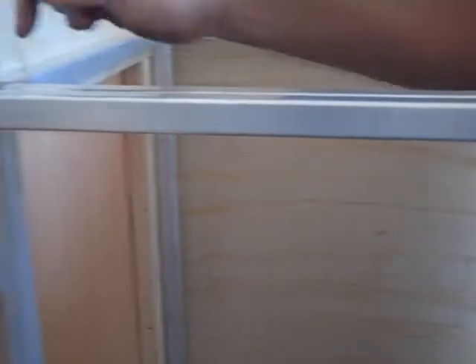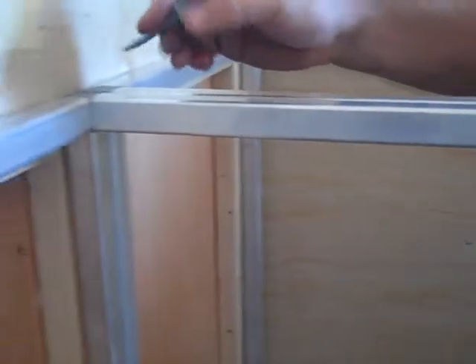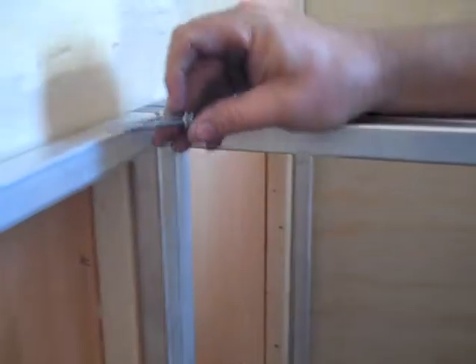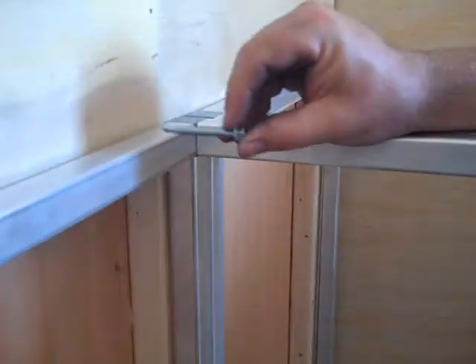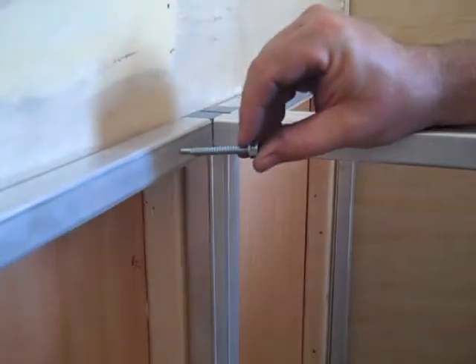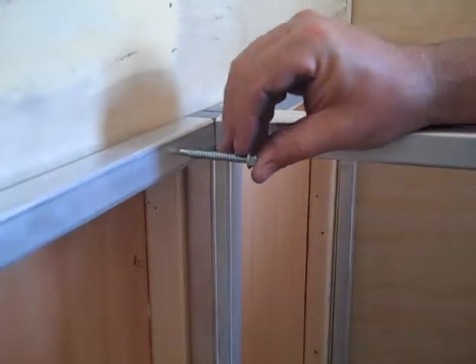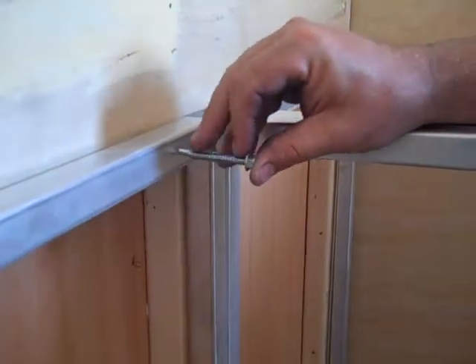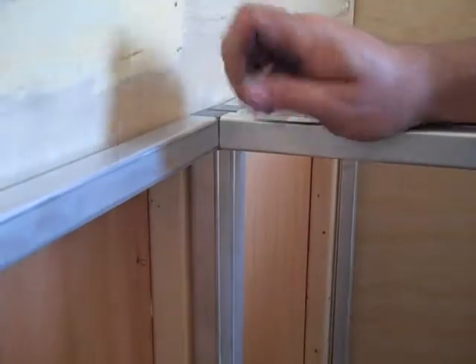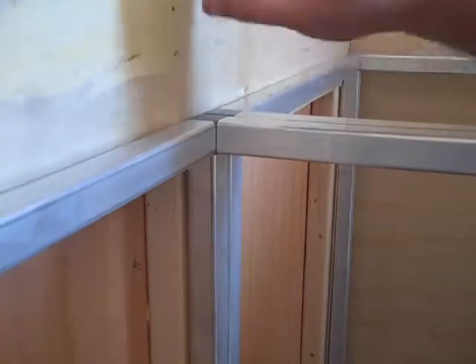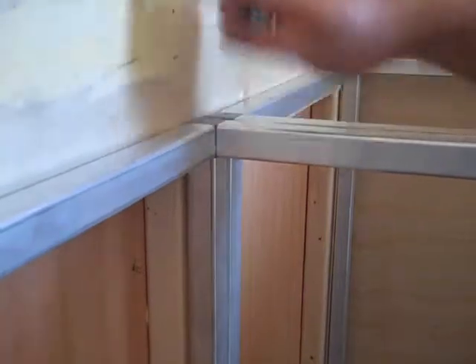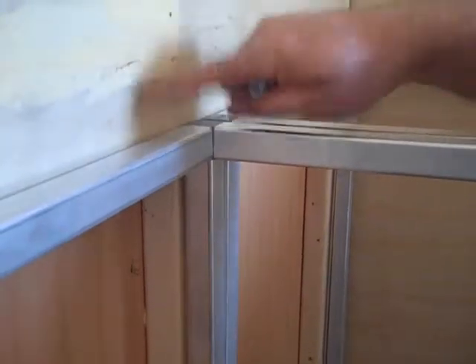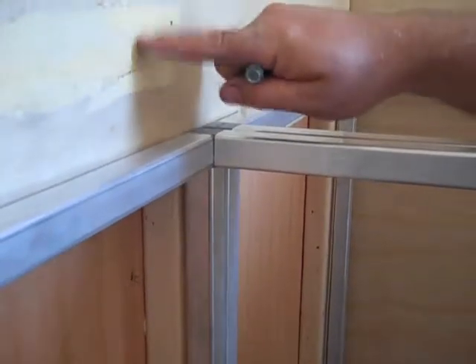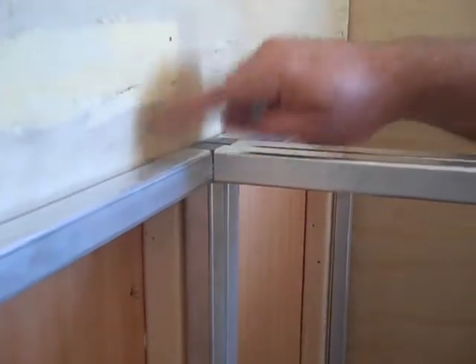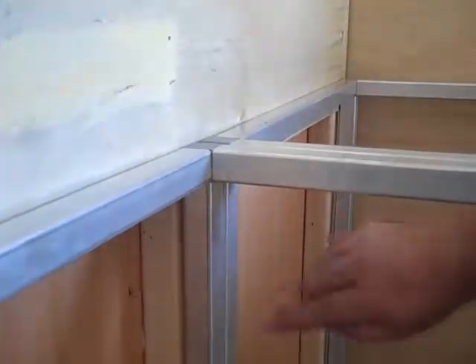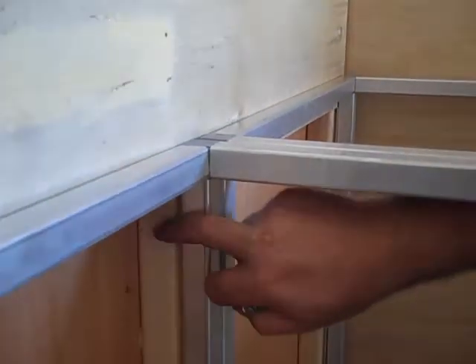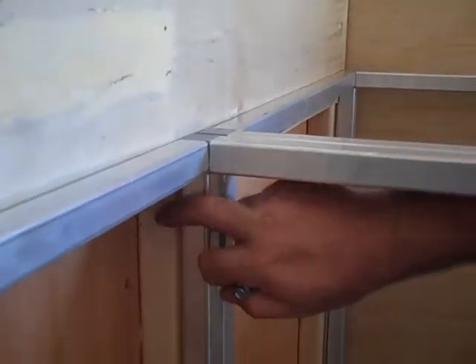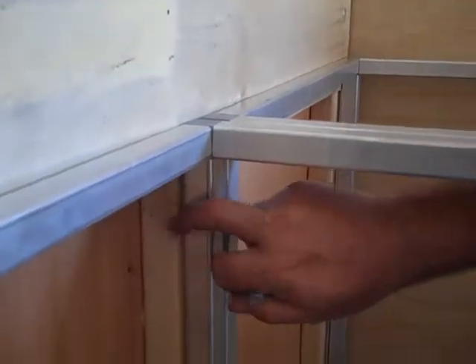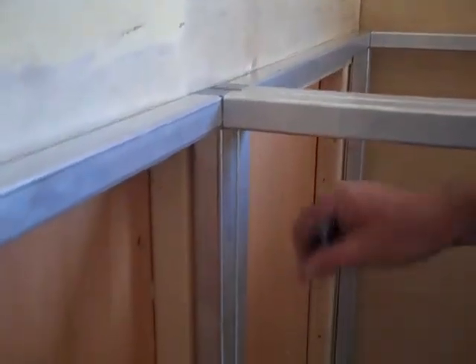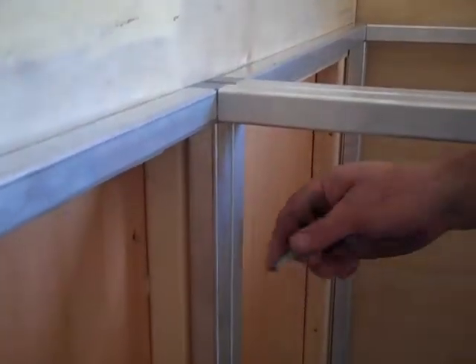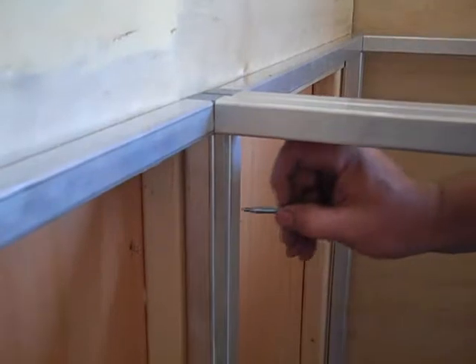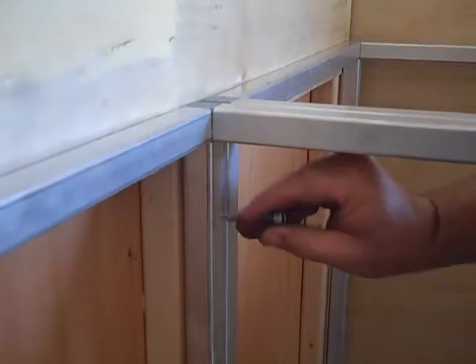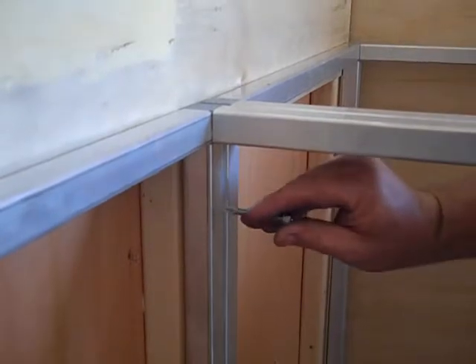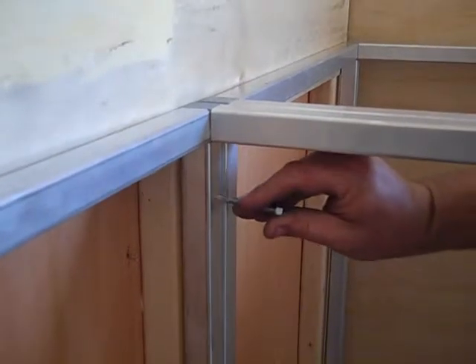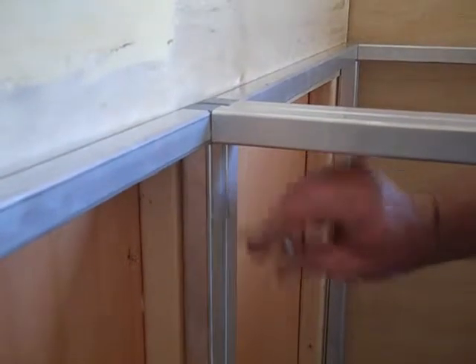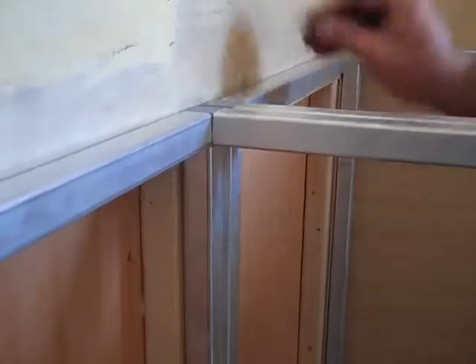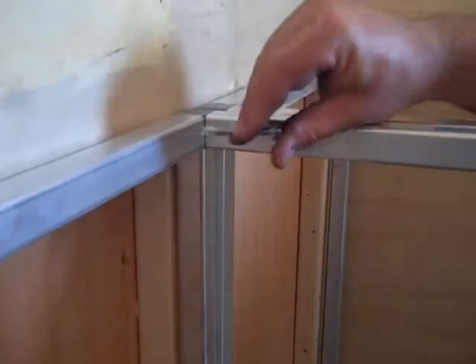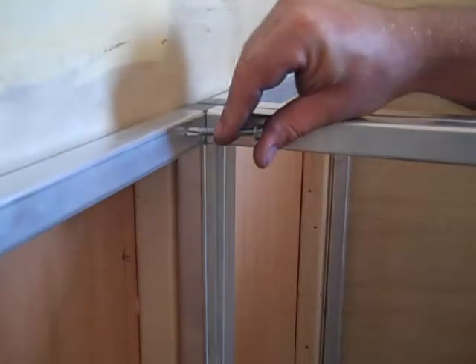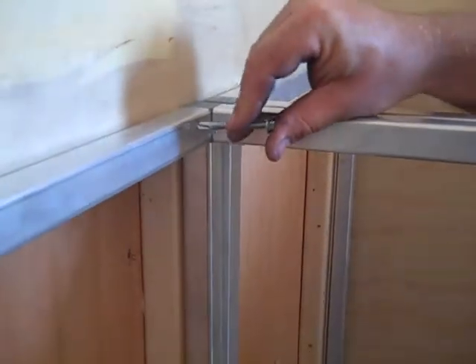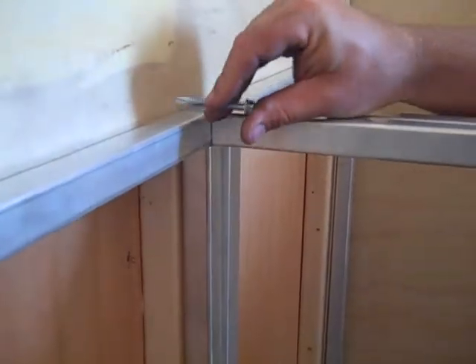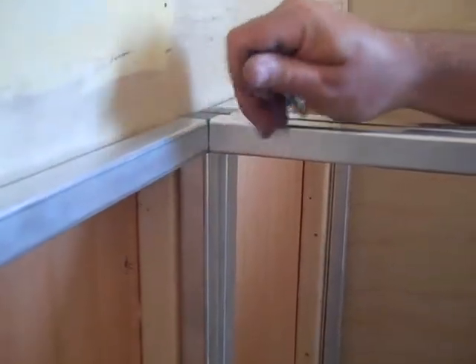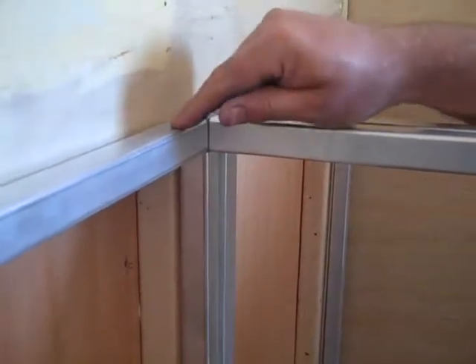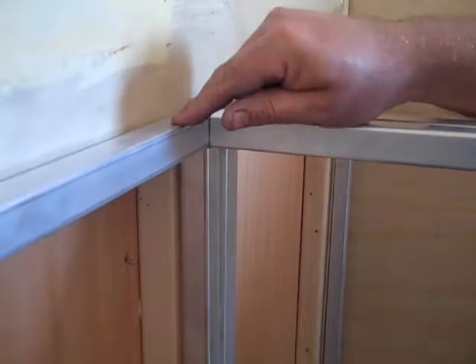For your wall, you just screw through the tubing in the back. You'll find your uprights that are in the wall. This particular one's got a wood upright in it. You just screw through your tube here, or you can screw up here to hold it to the wall.